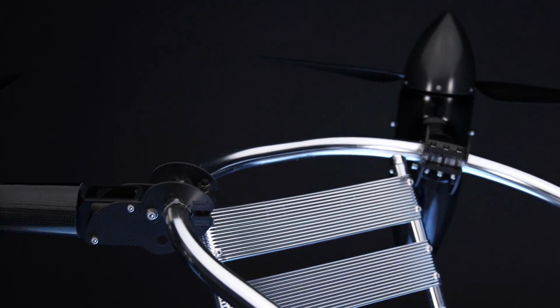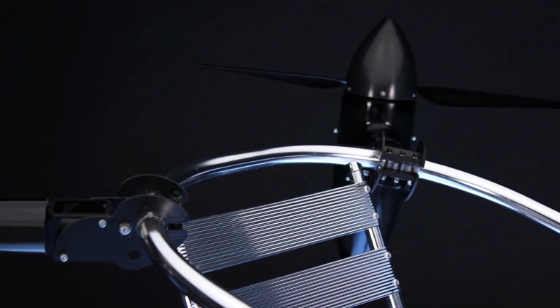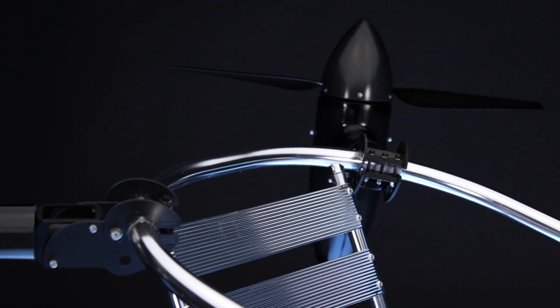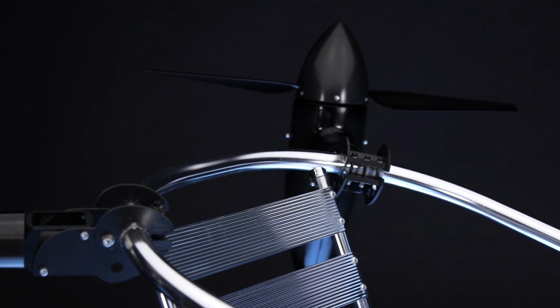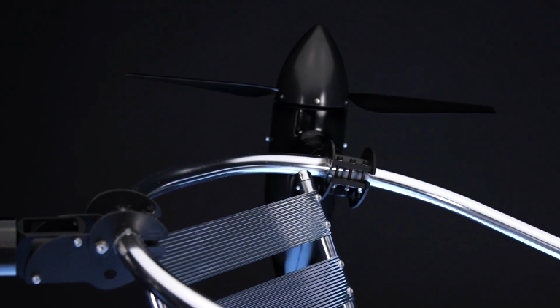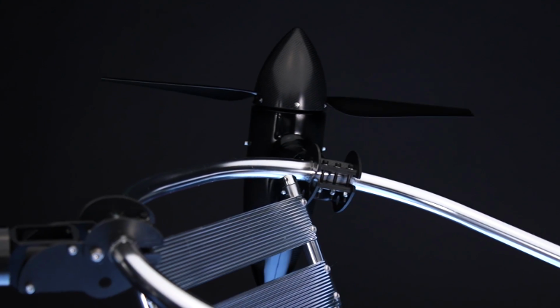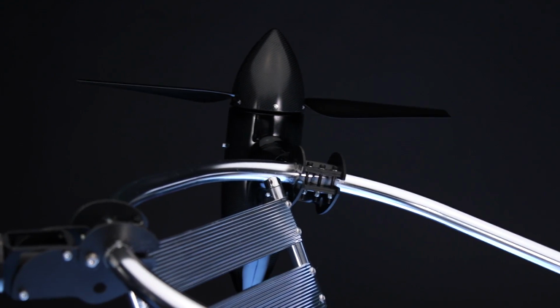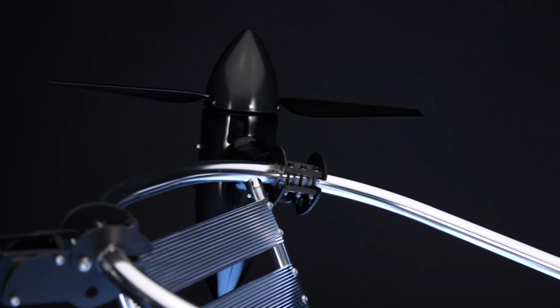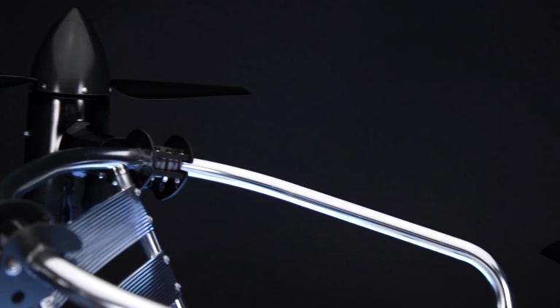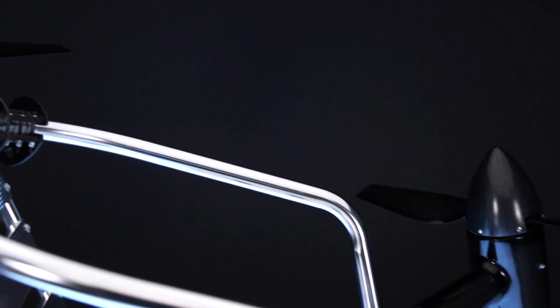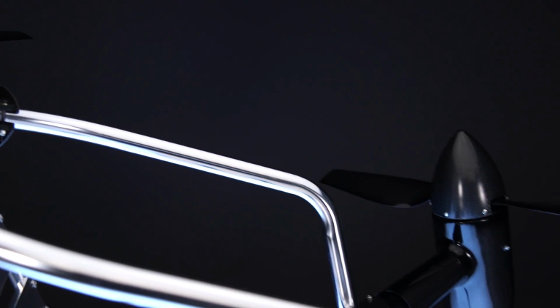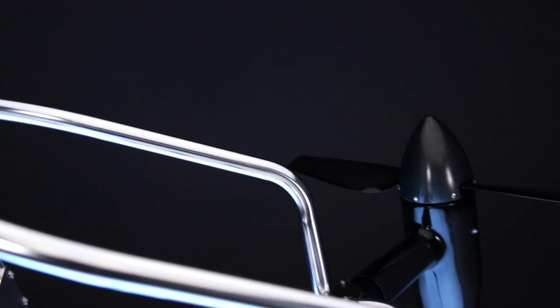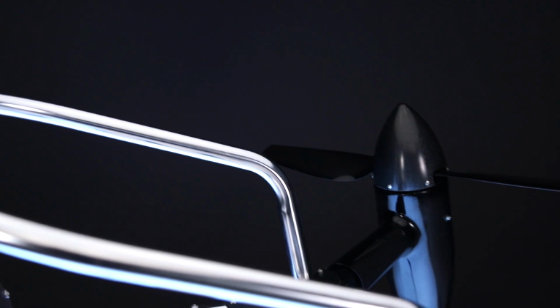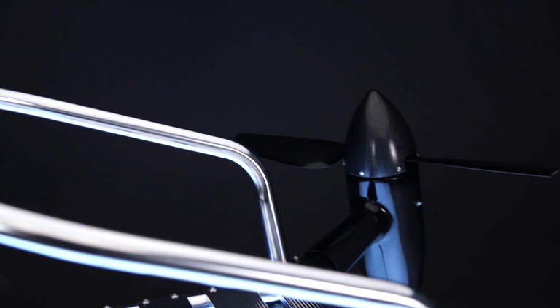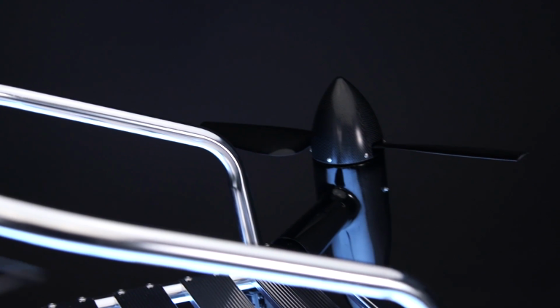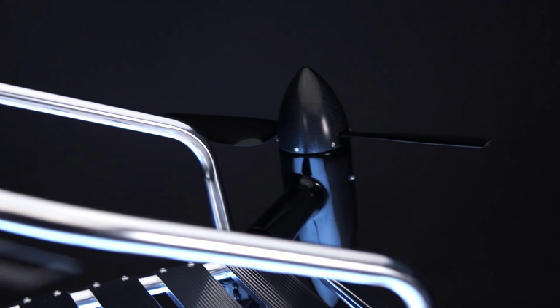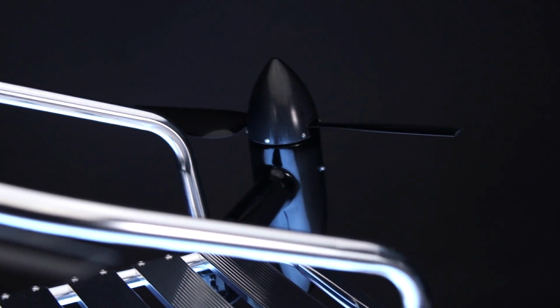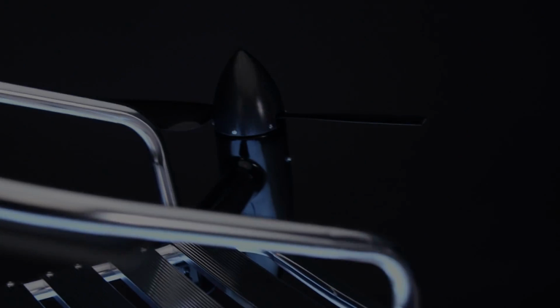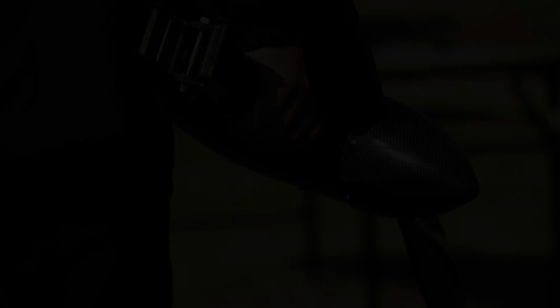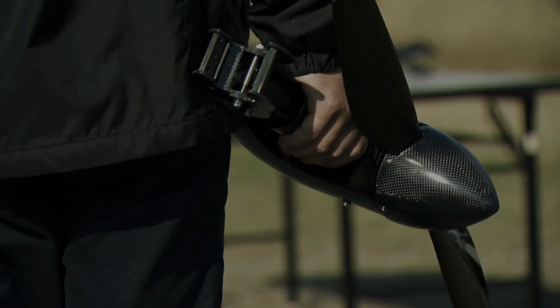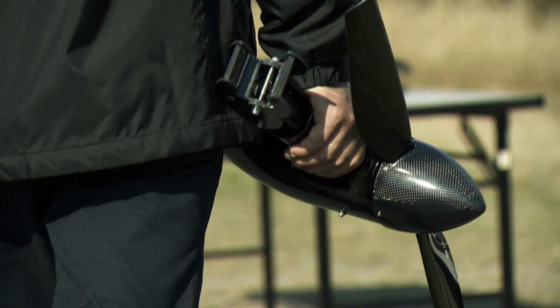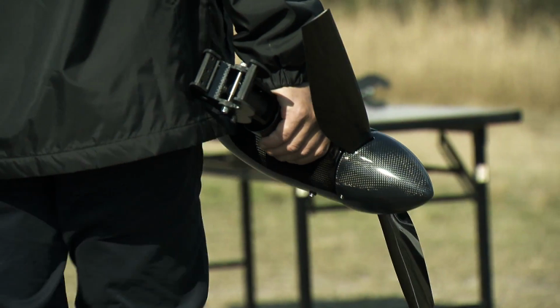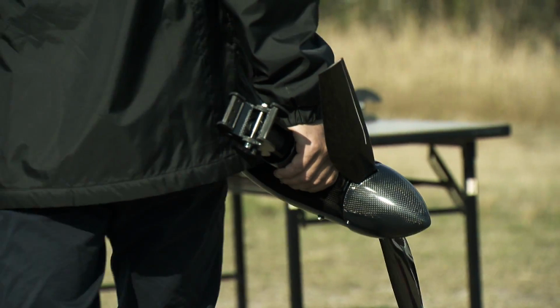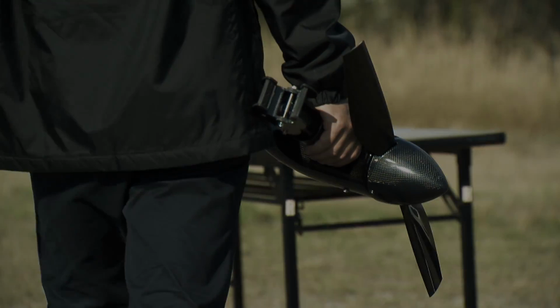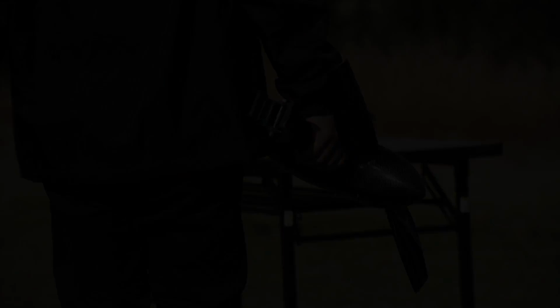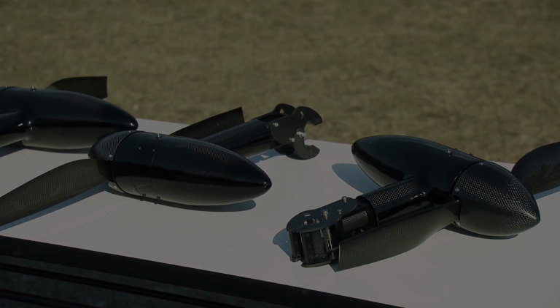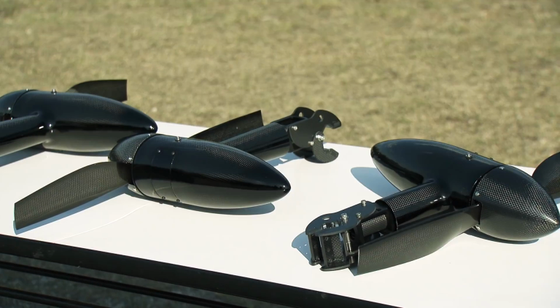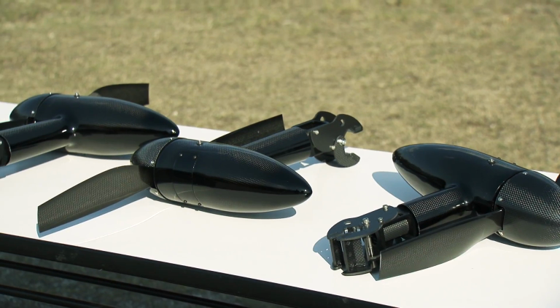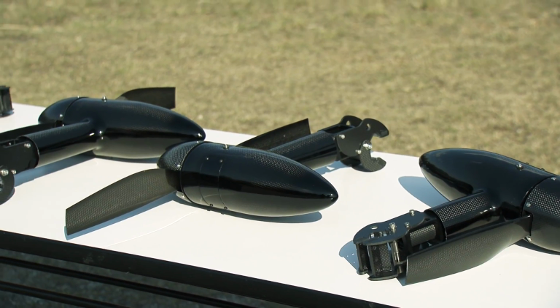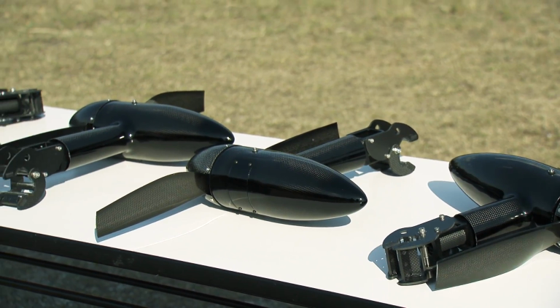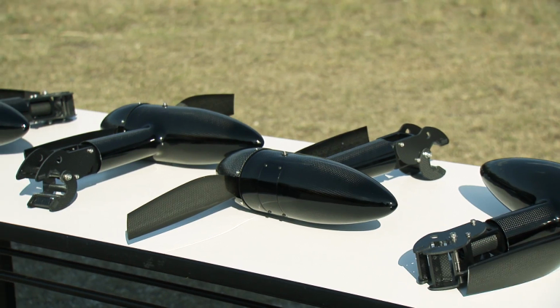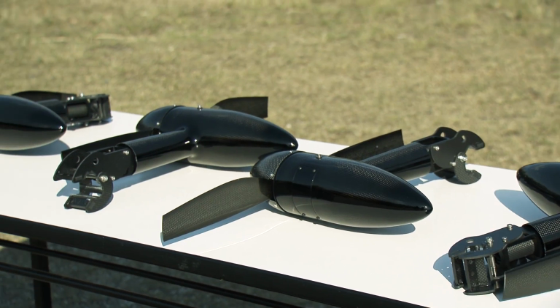Making our concept a reality, we provide motor units fitted with CRP, a flight controller, an IMU, a battery, and more — all in one package.